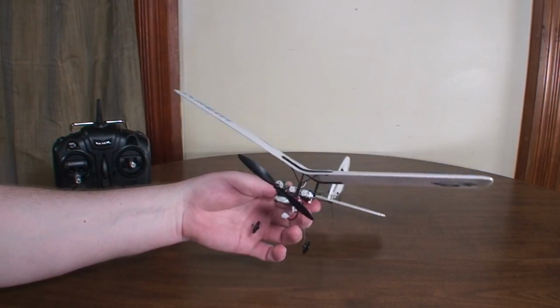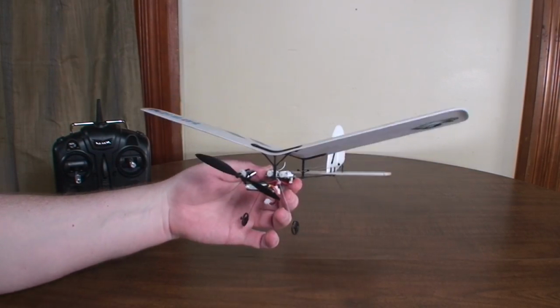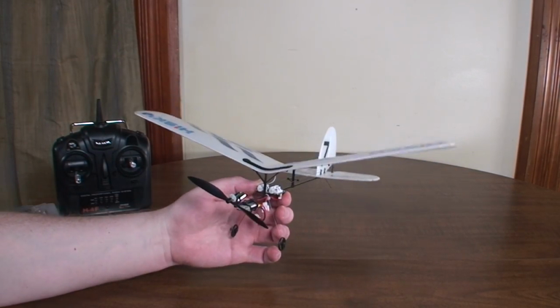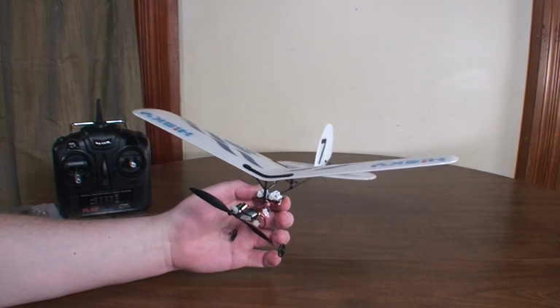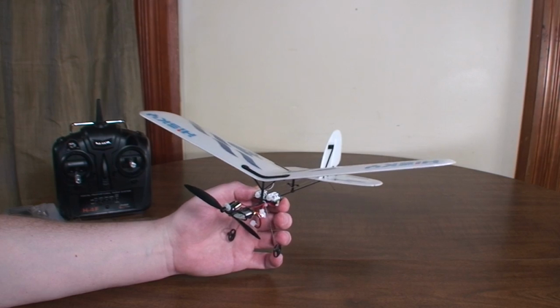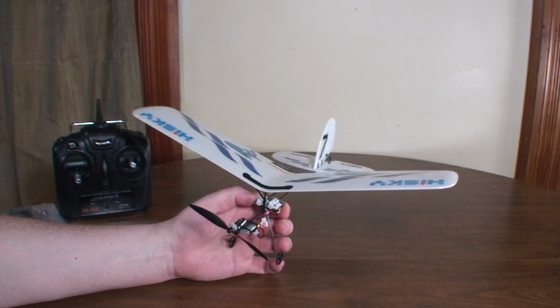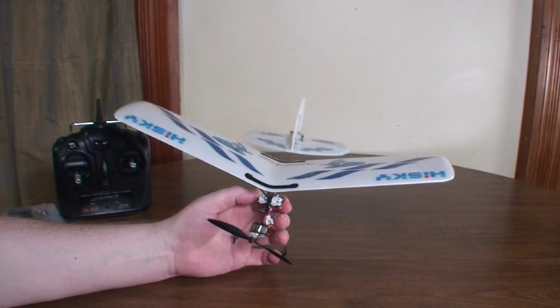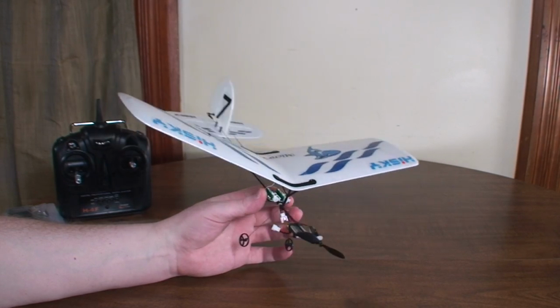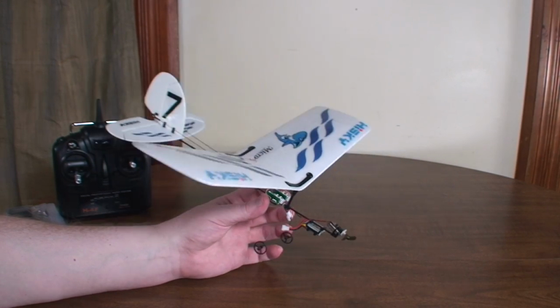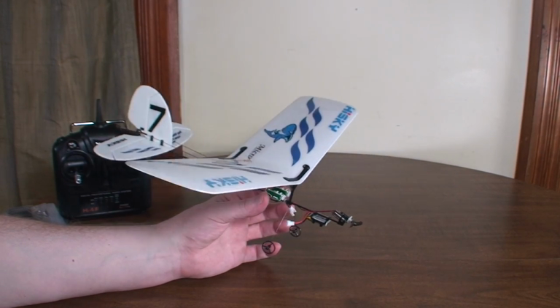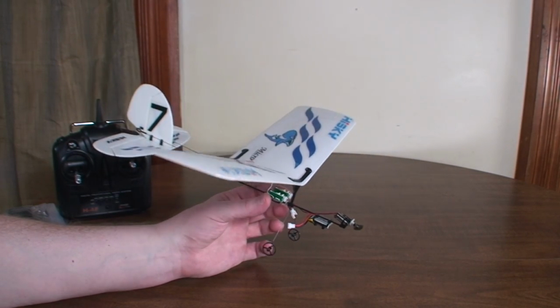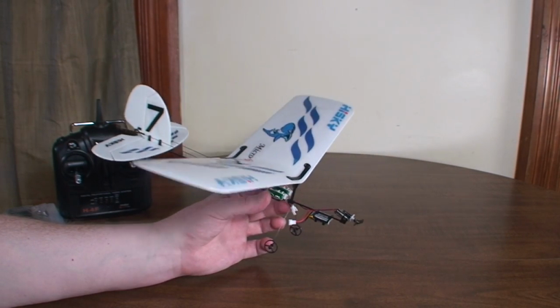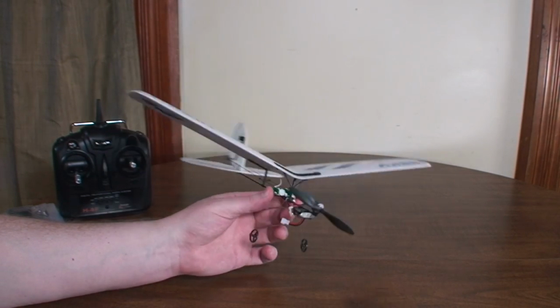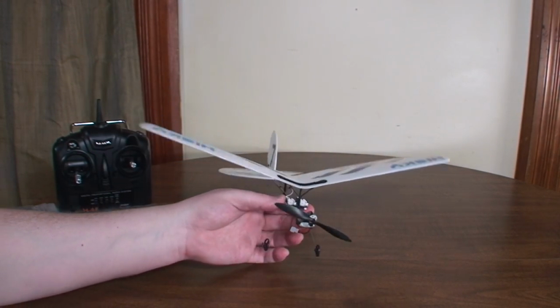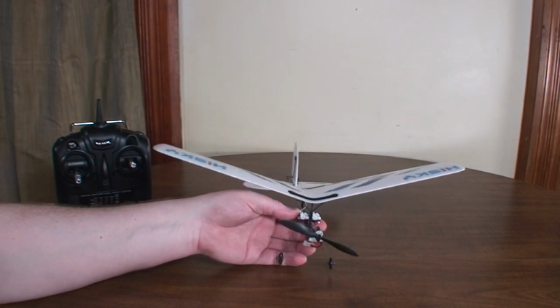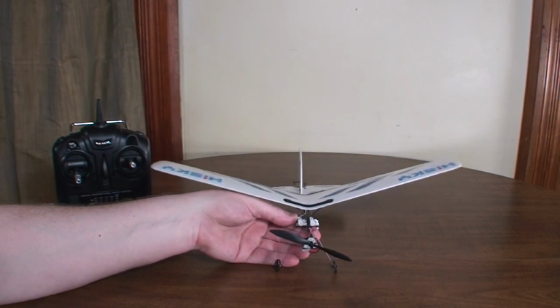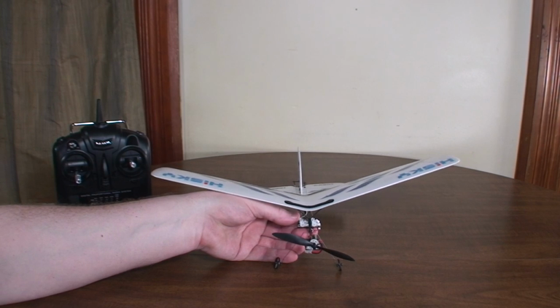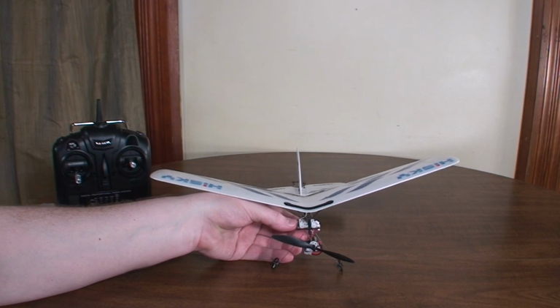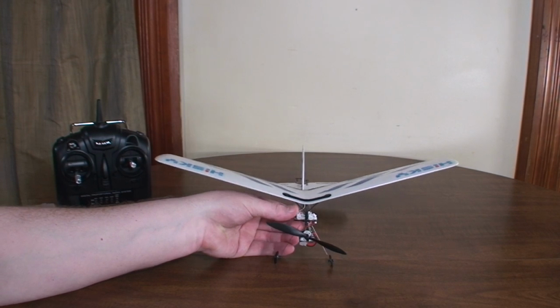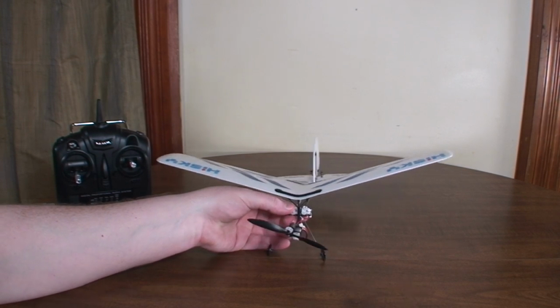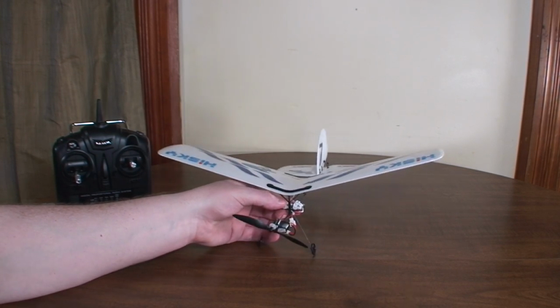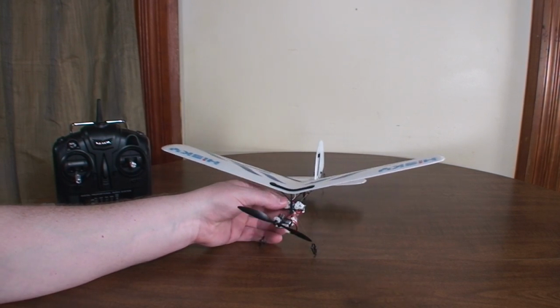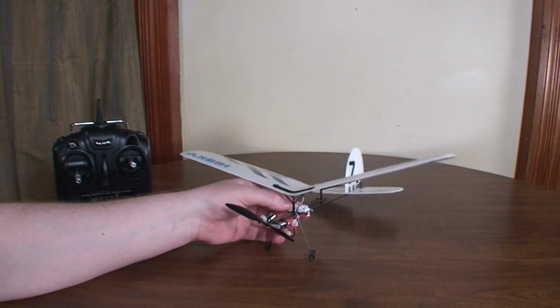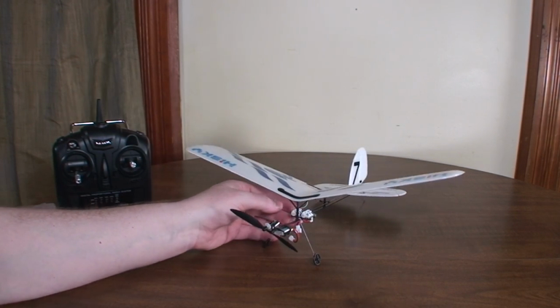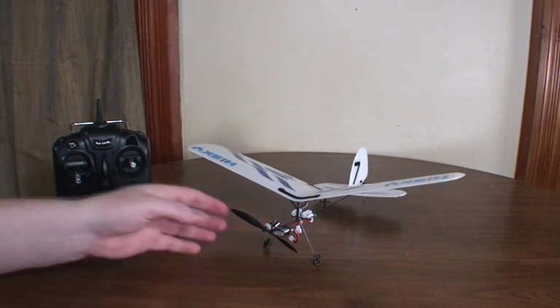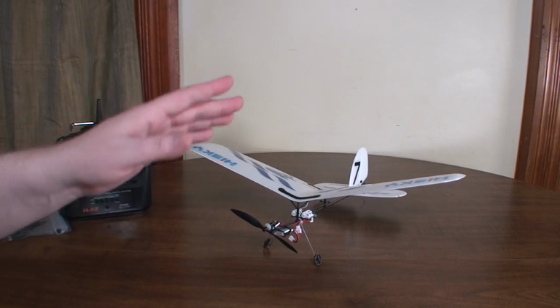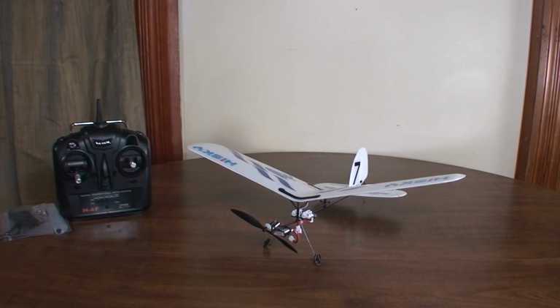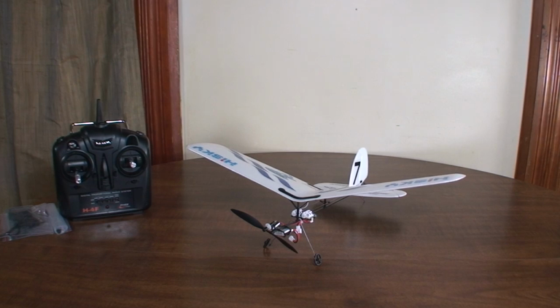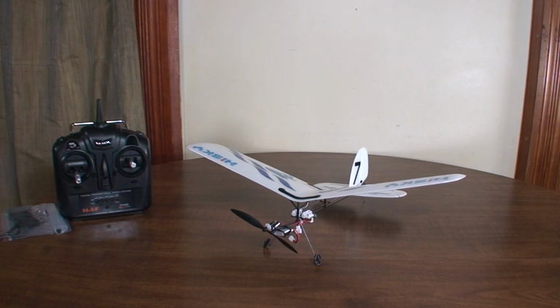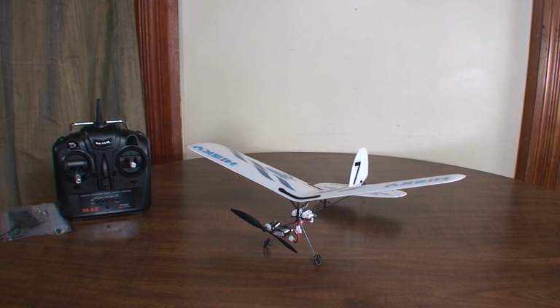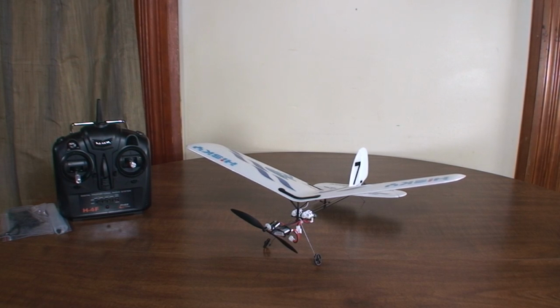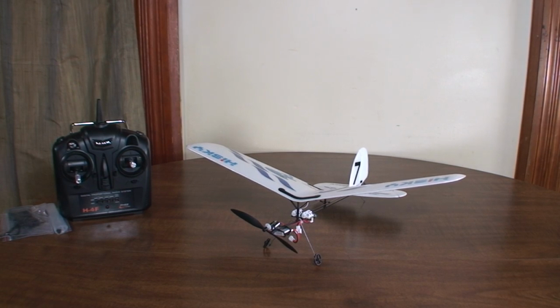But on a low wind day this thing flies really nice — just a good casual flyer. You can fly at about a third throttle, so just really nice, slow, casual, easy flying.